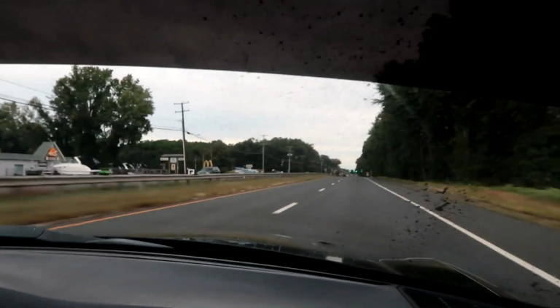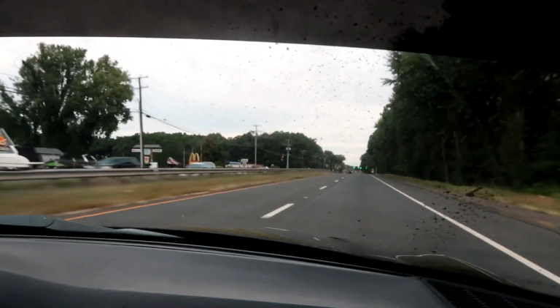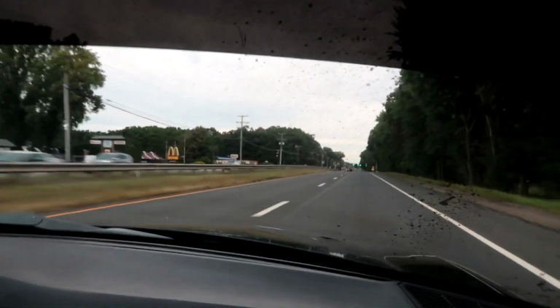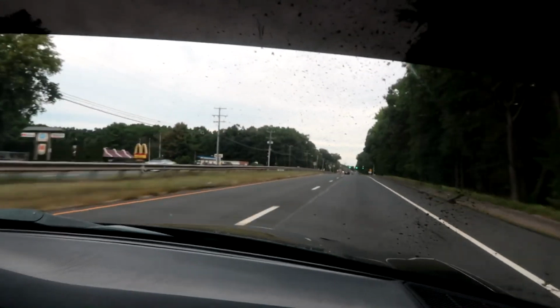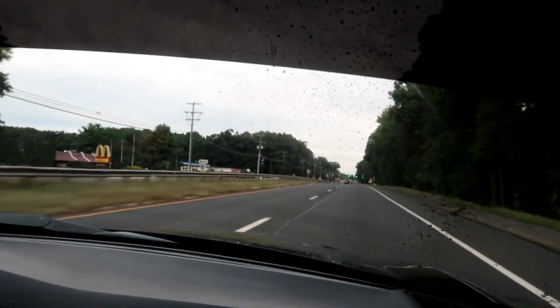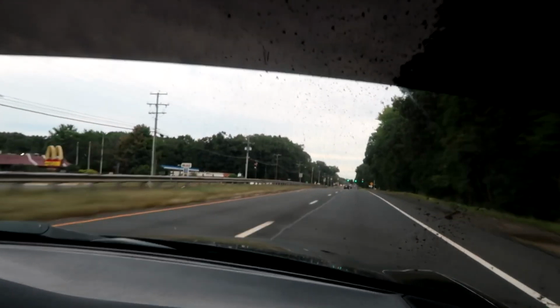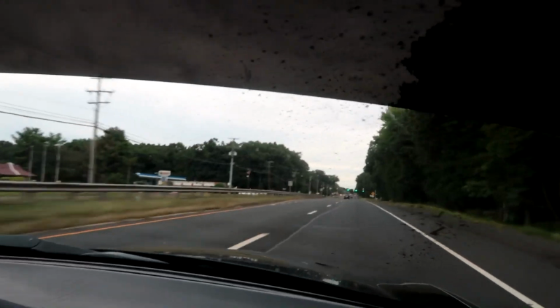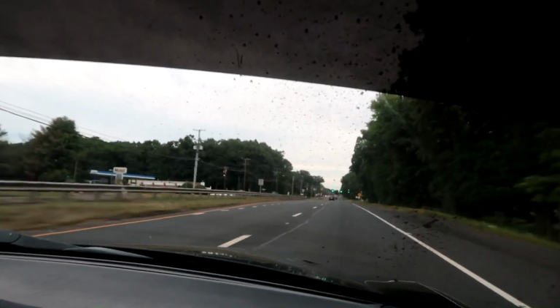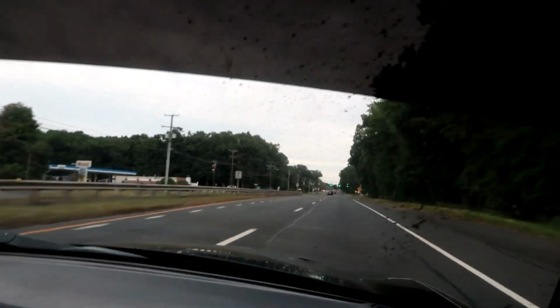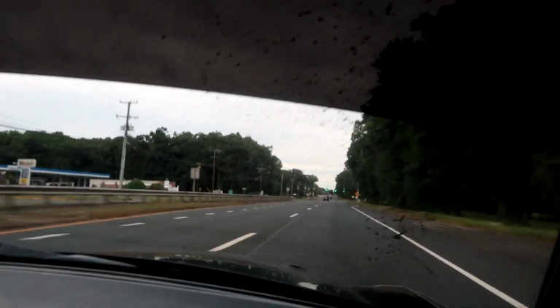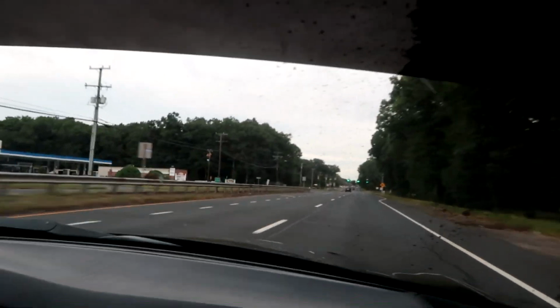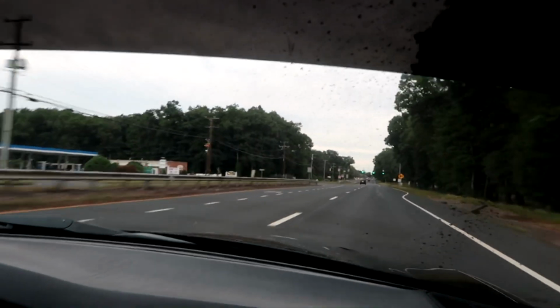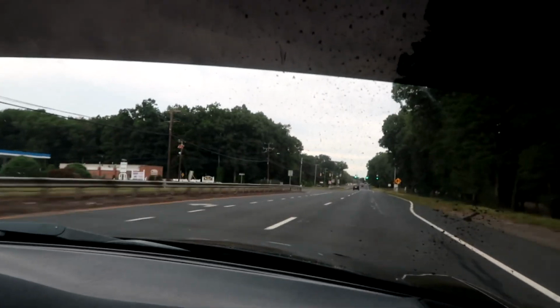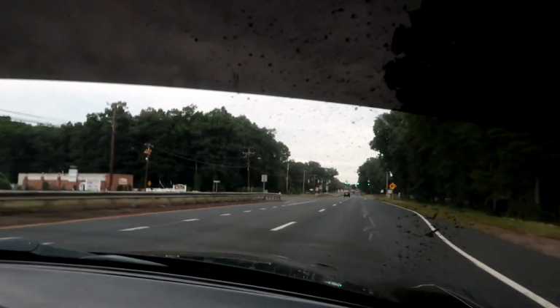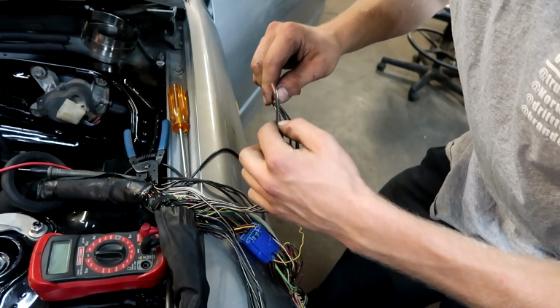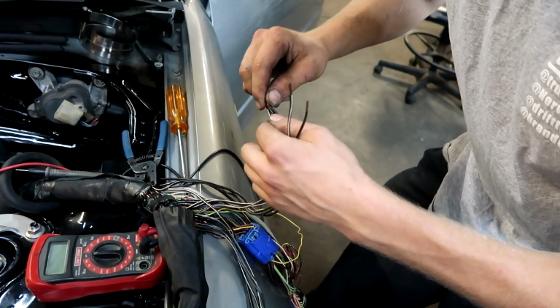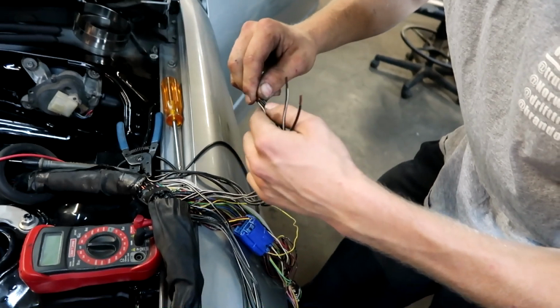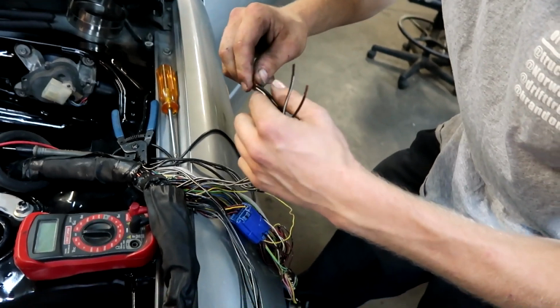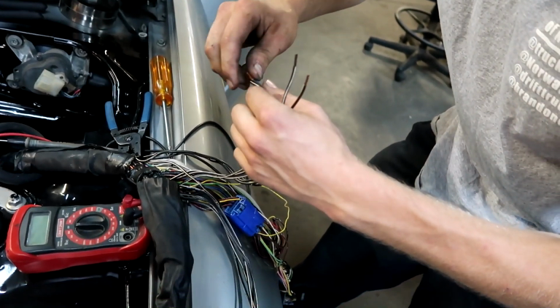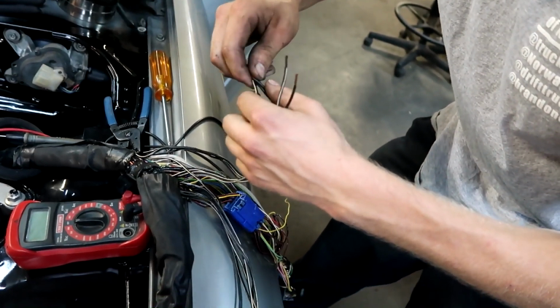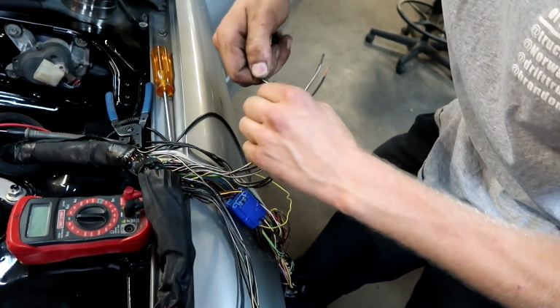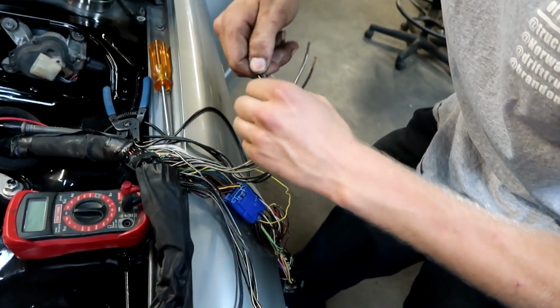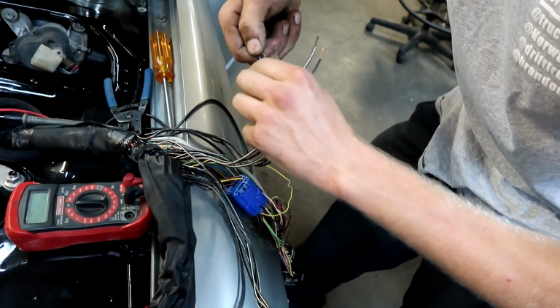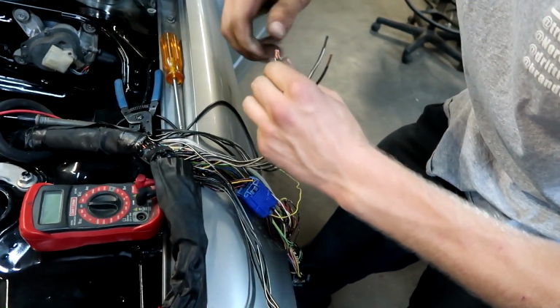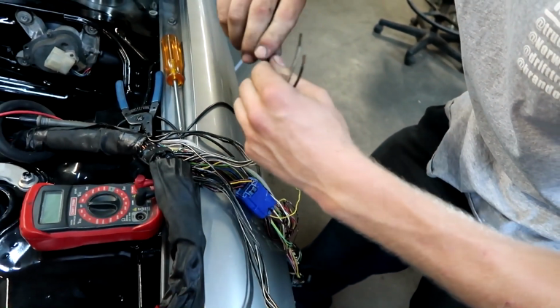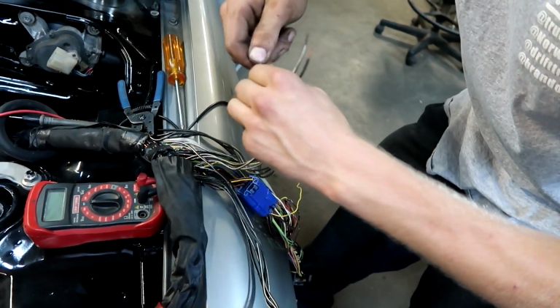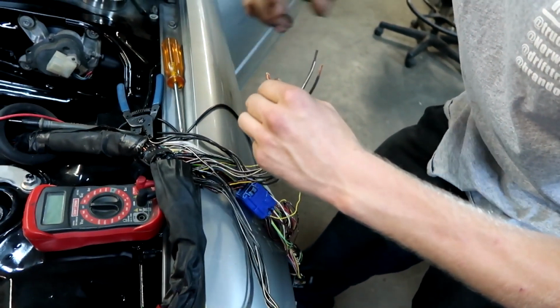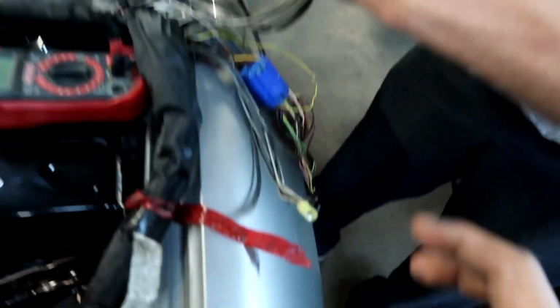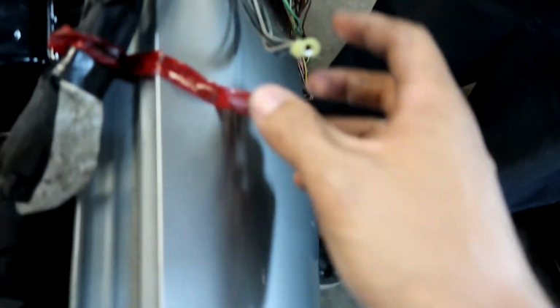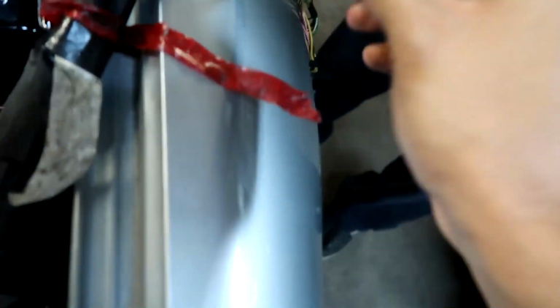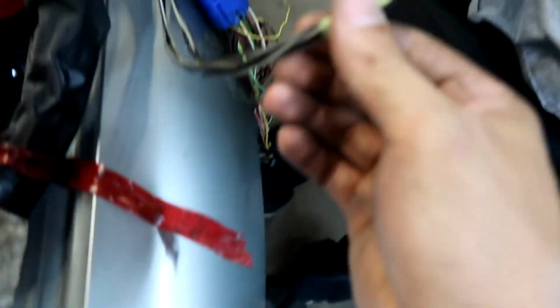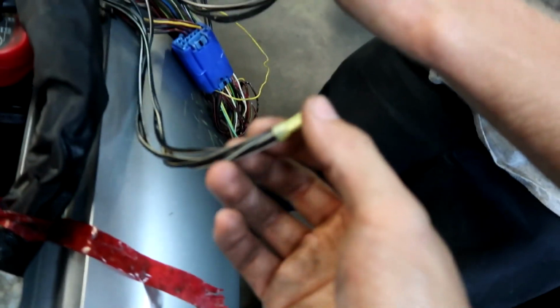Wow, this sounds so good. These all go to the coil packs and the injectors, and they all need 12 volts. Literally just connecting them all together.